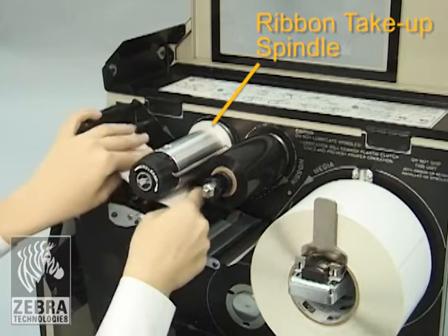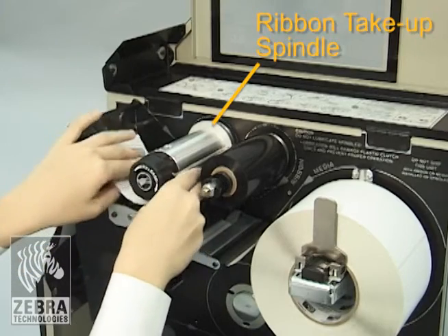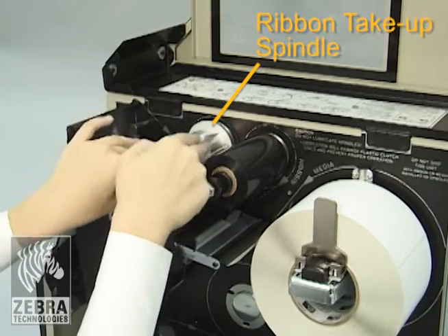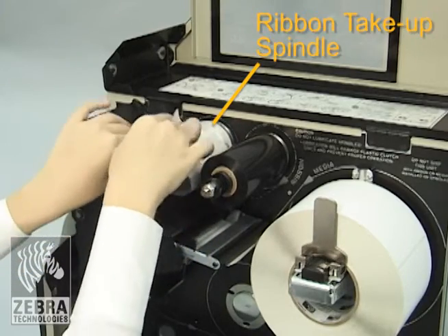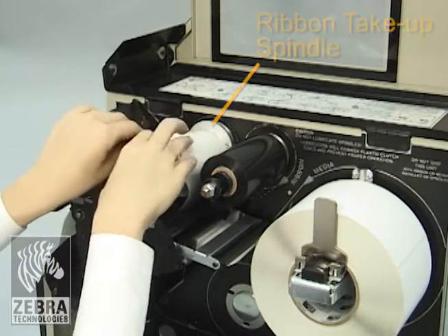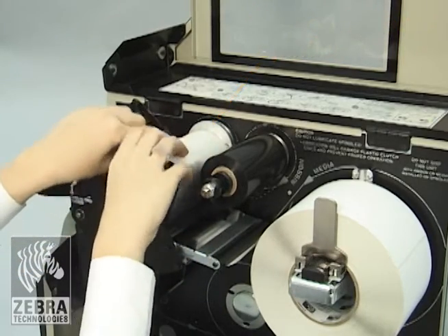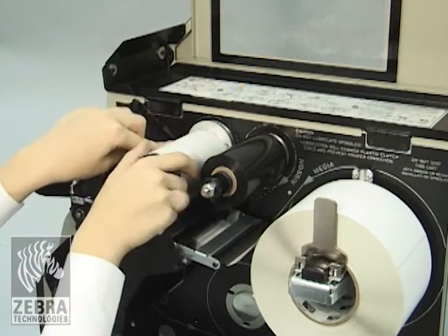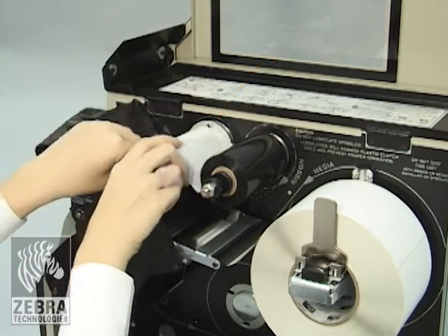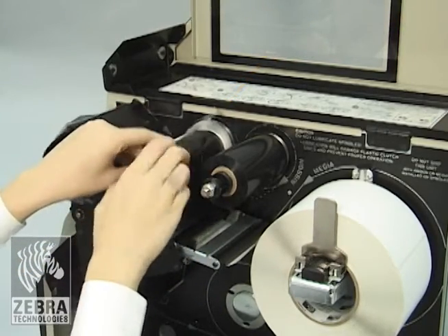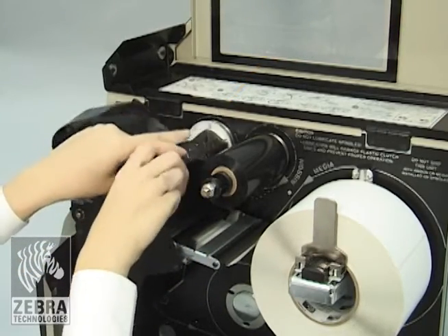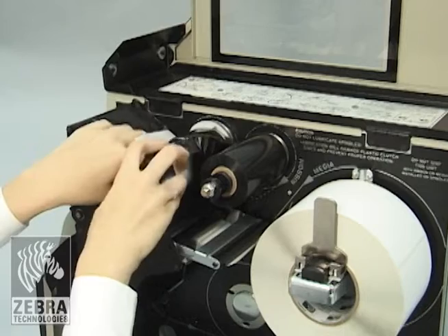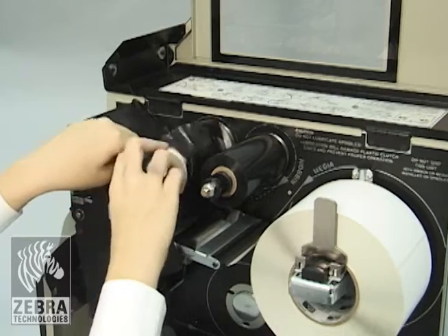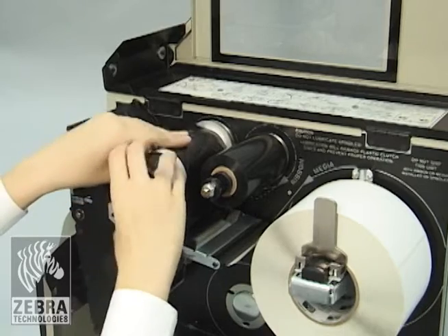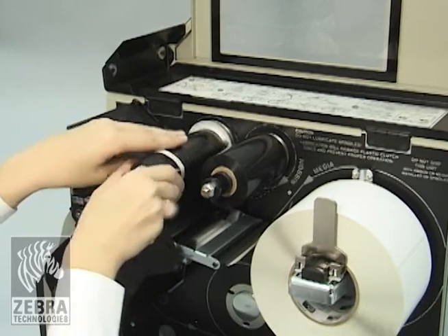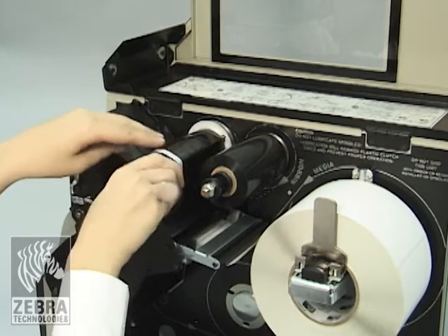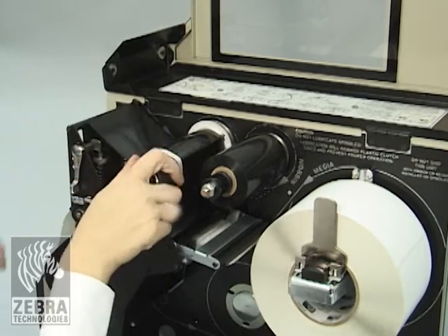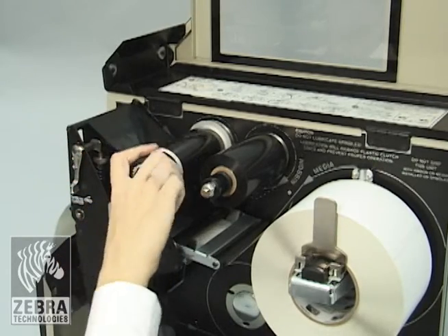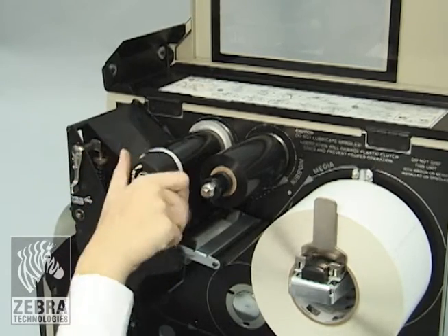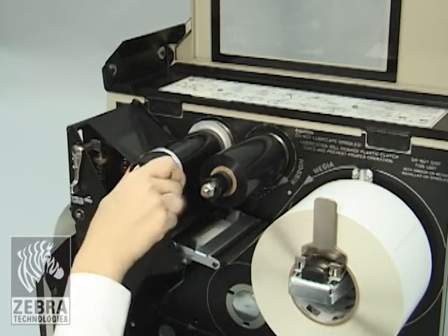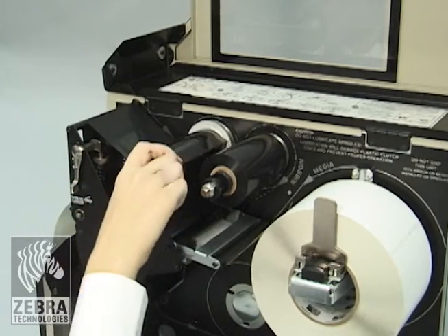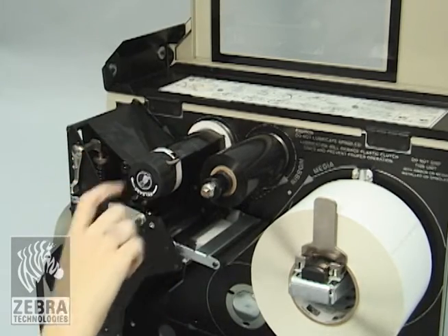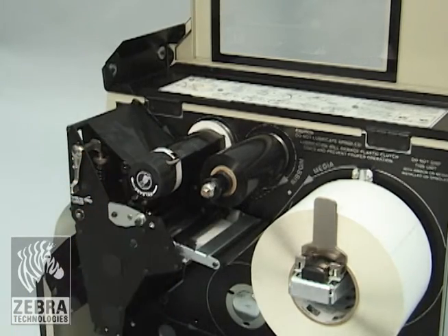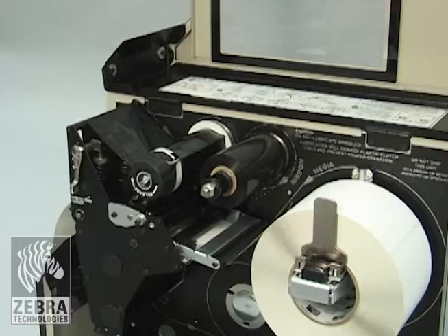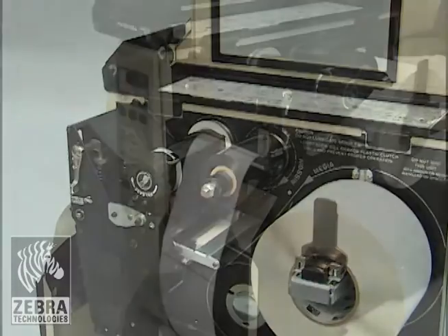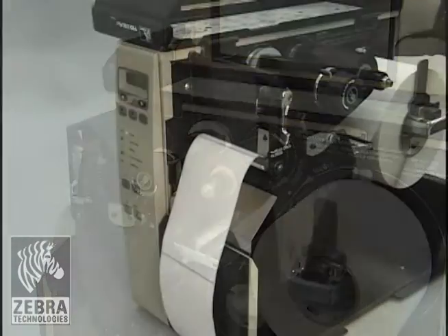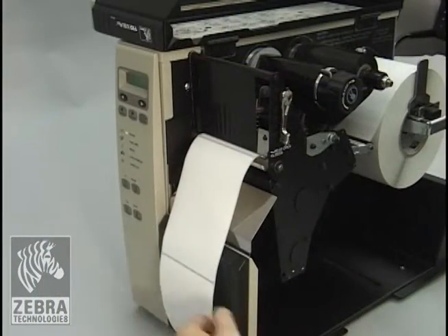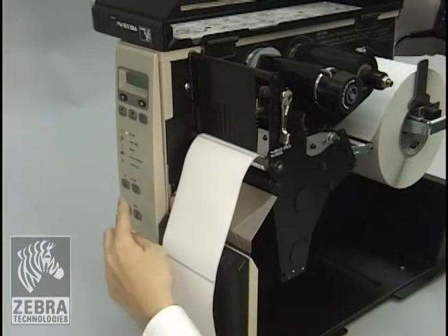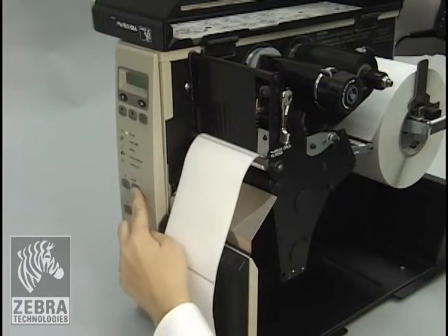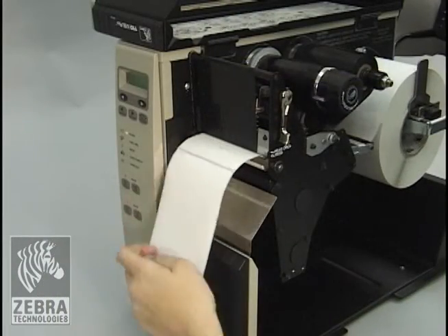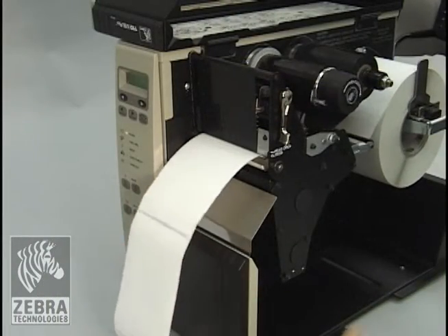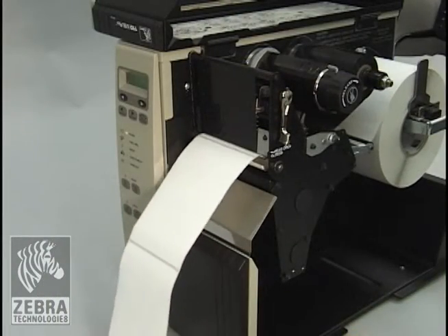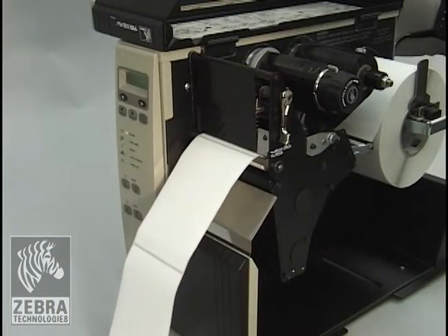Wind the ribbon leader and attached ribbon counter-clockwise around the ribbon take-up spindle. Rotate the spindle counter-clockwise several turns to wind the ribbon and remove any slack. Release the pause button to allow the printer to calibrate.